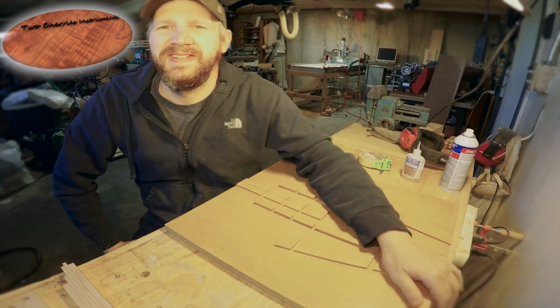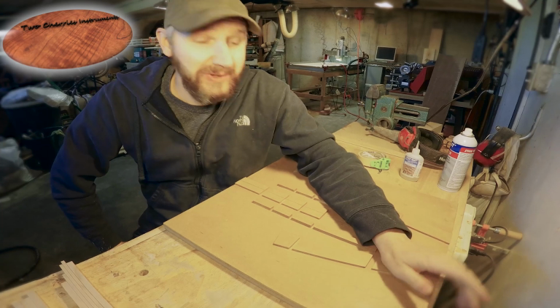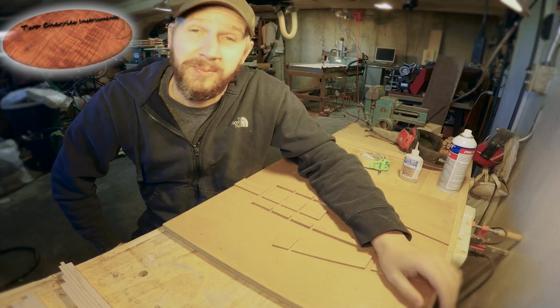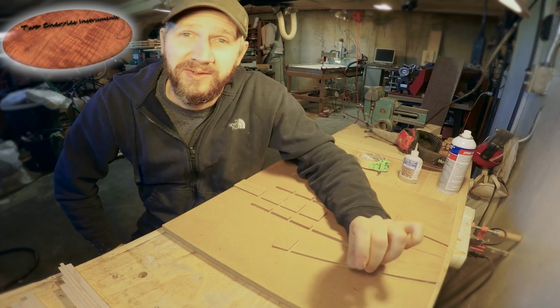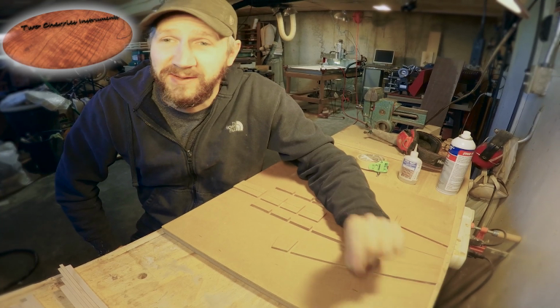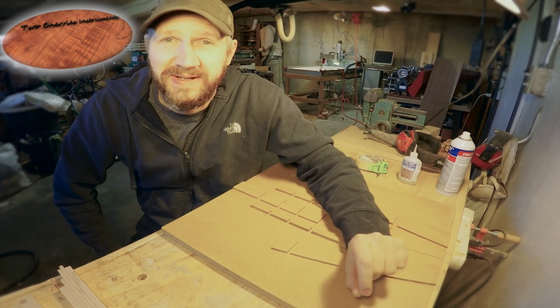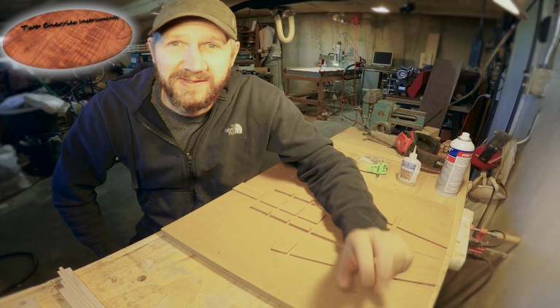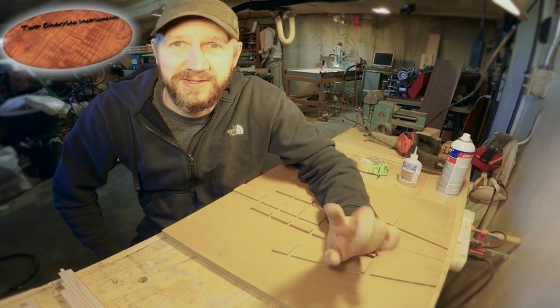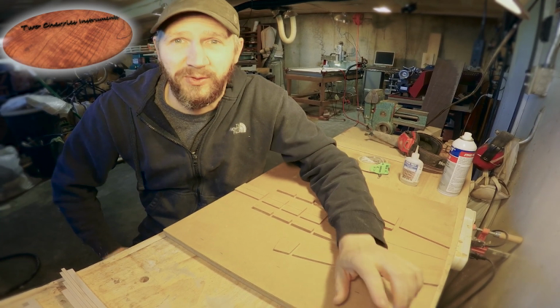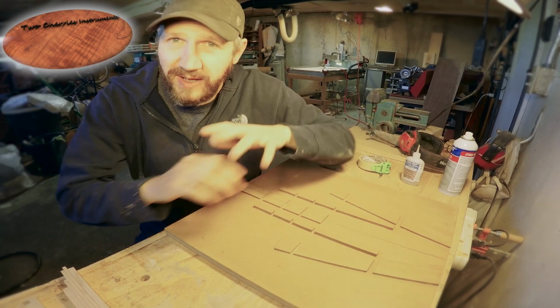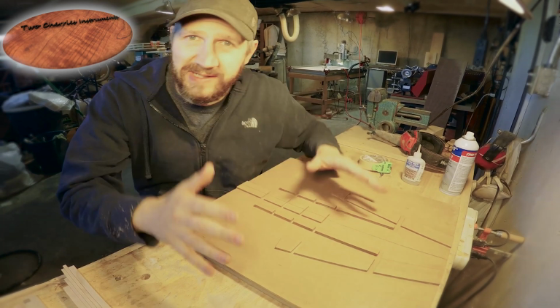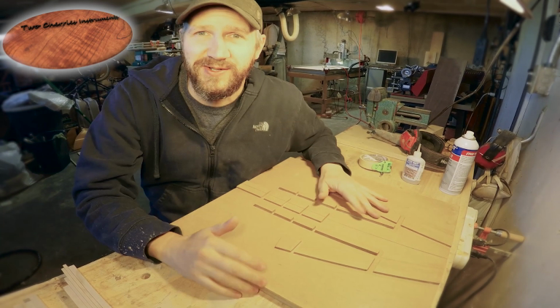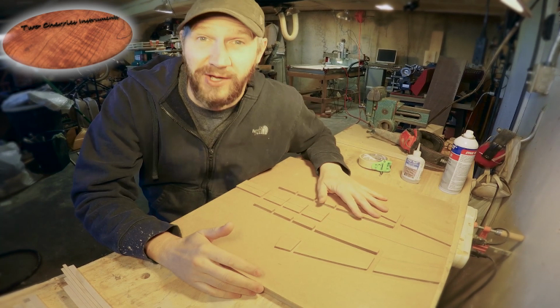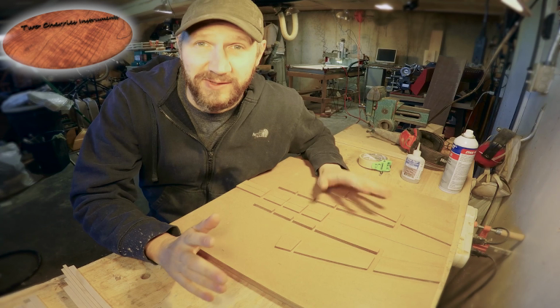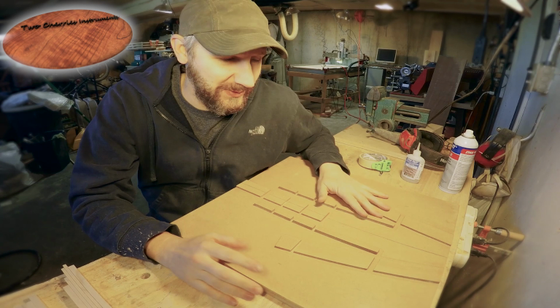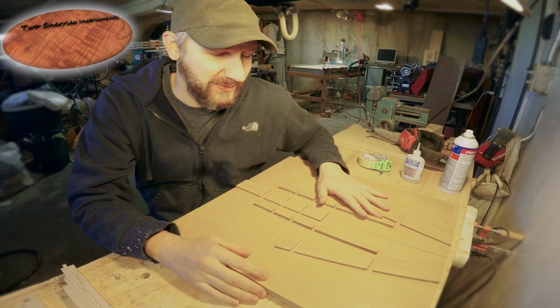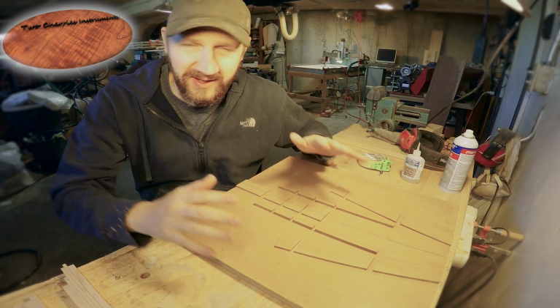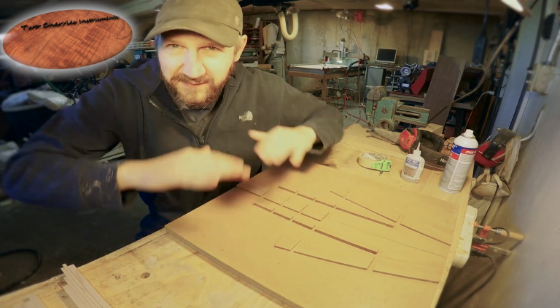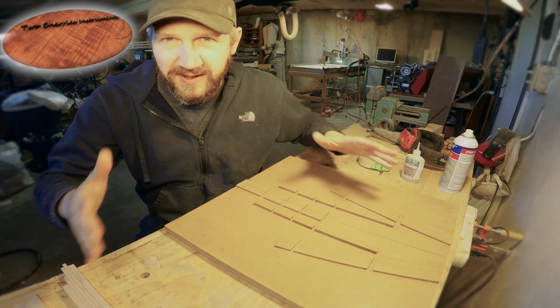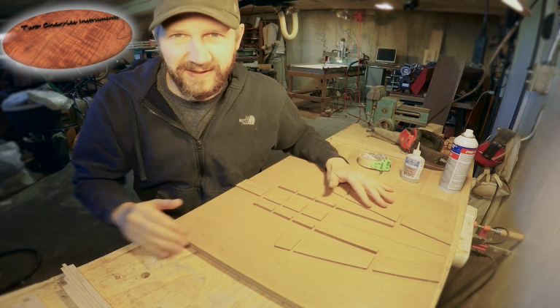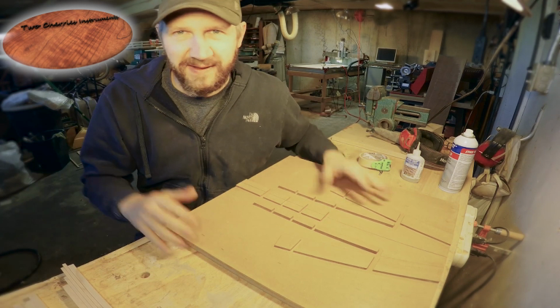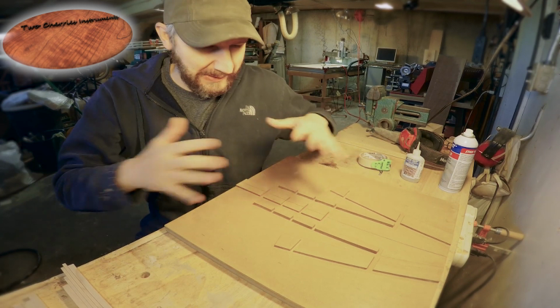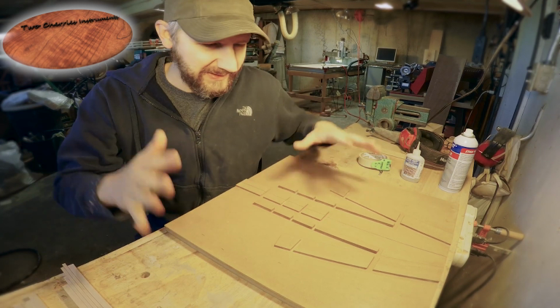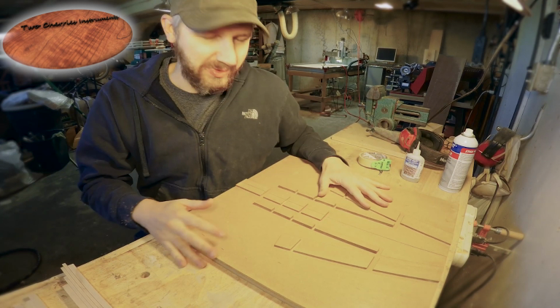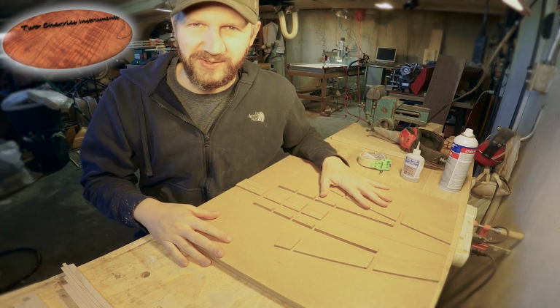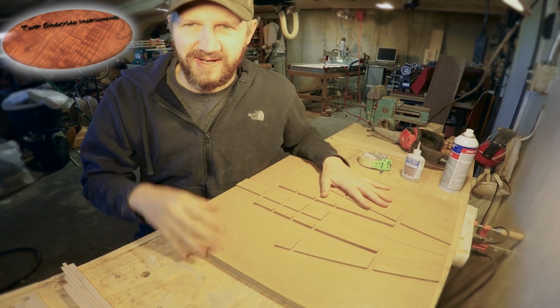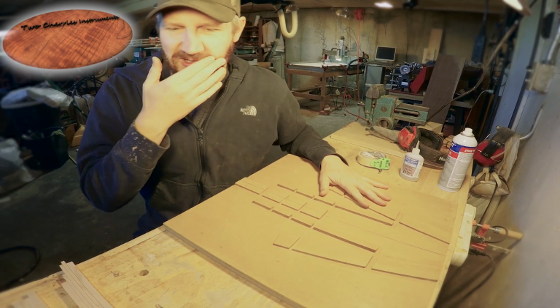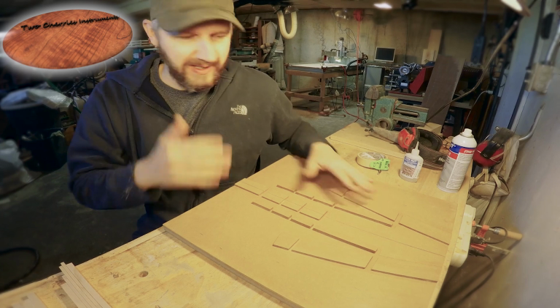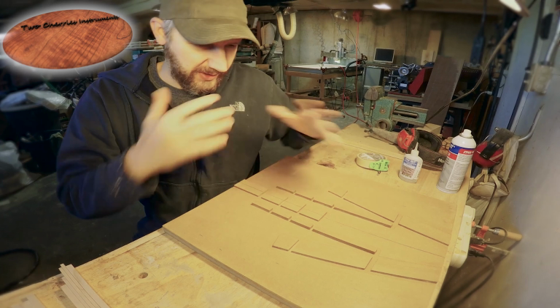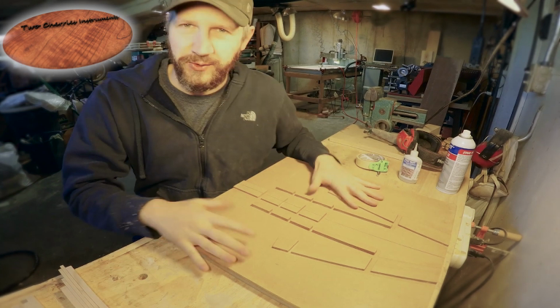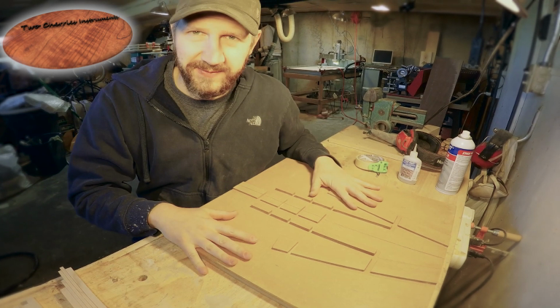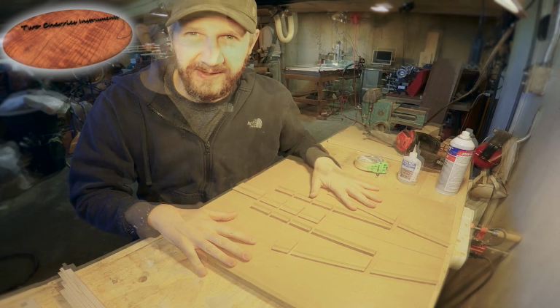Today we are milling the braces for the top. We're going to do that pressed arch top for this cylinder guitar, which is kind of the definitive thing about these type of guitars, and a lot of the tone comes from this.